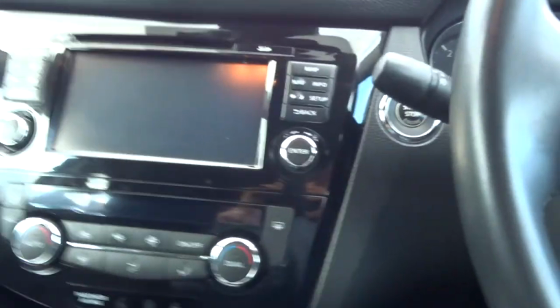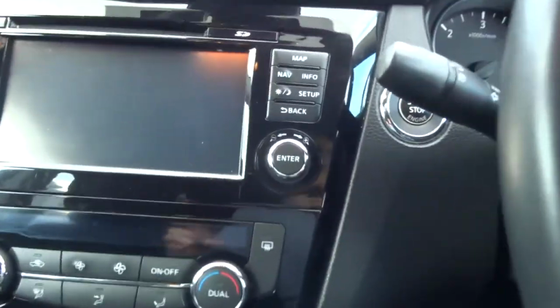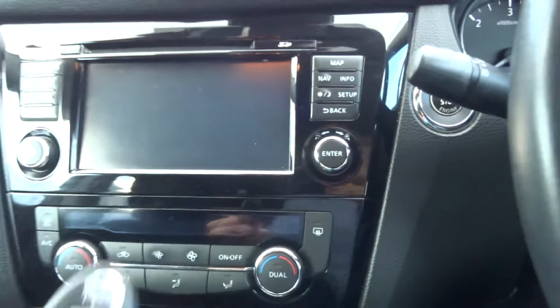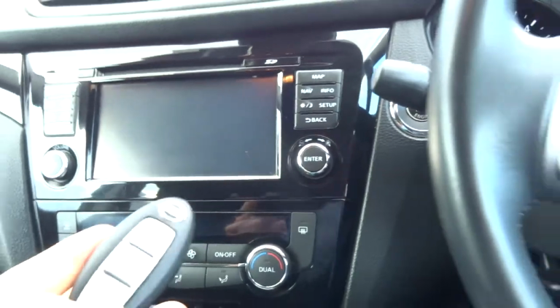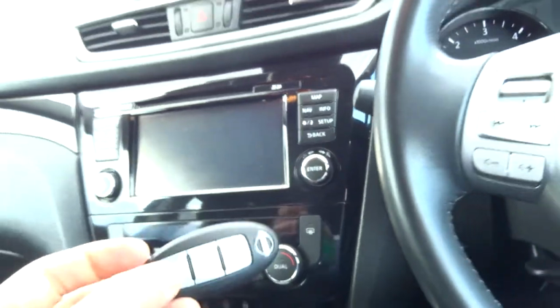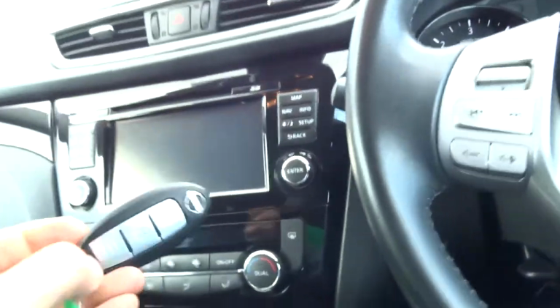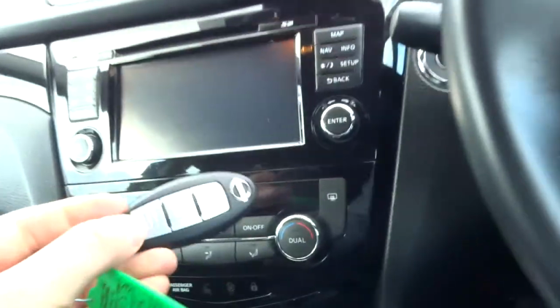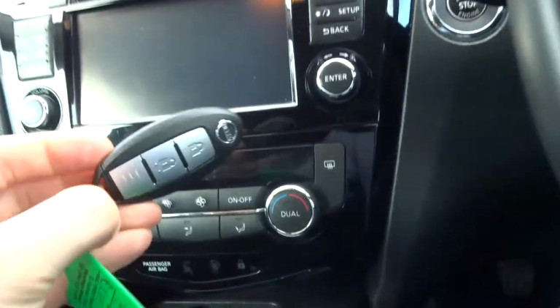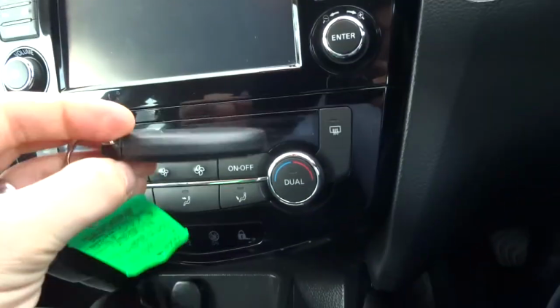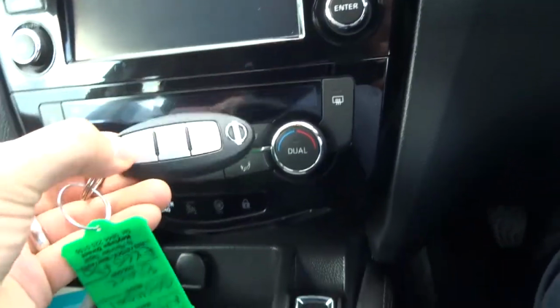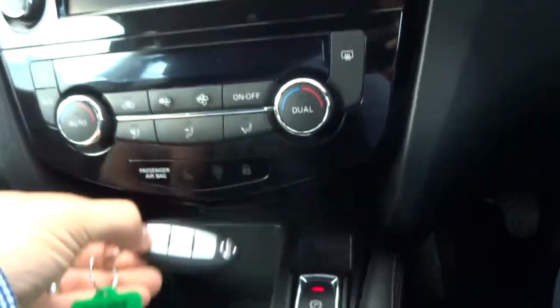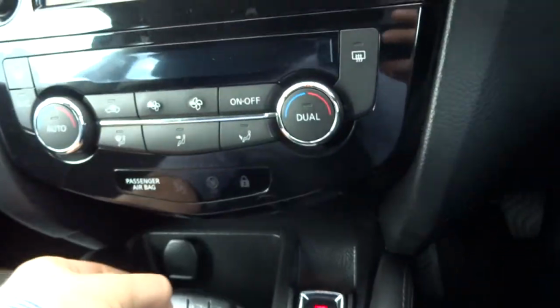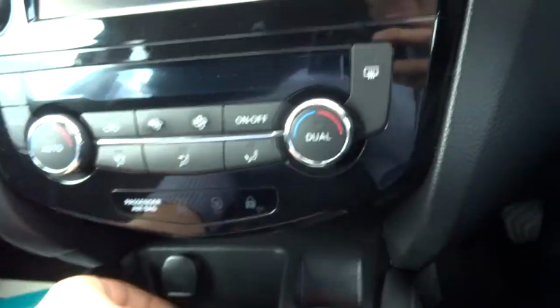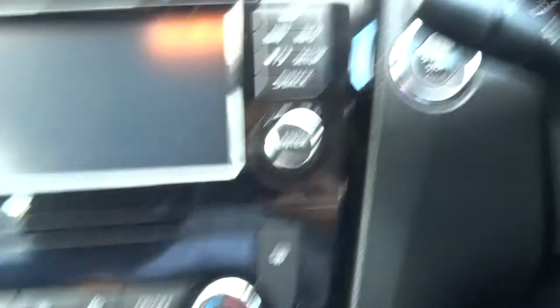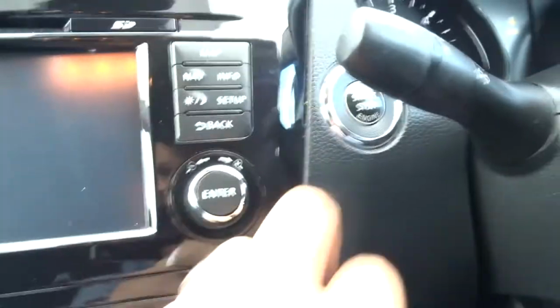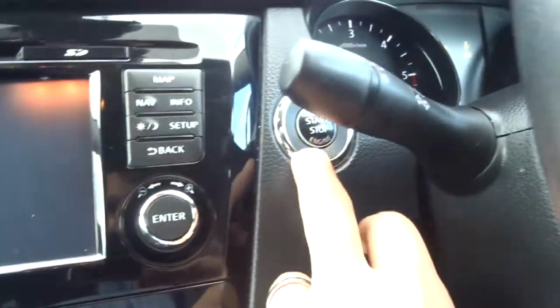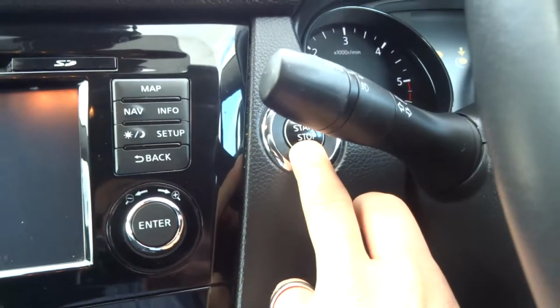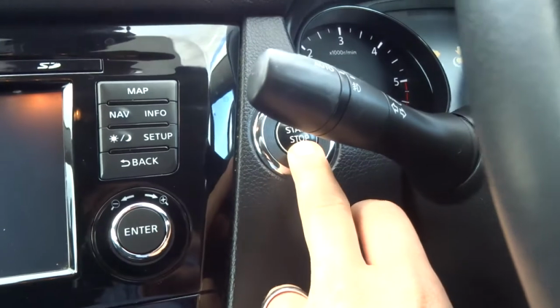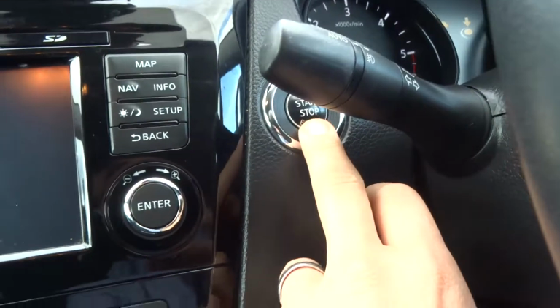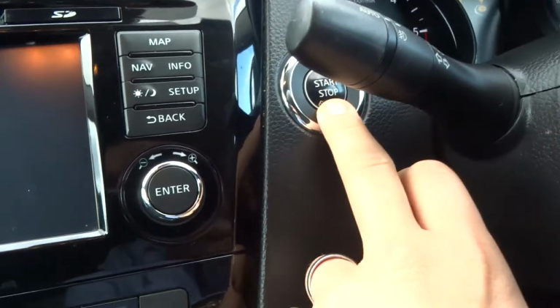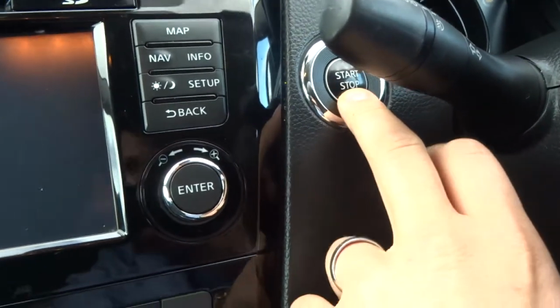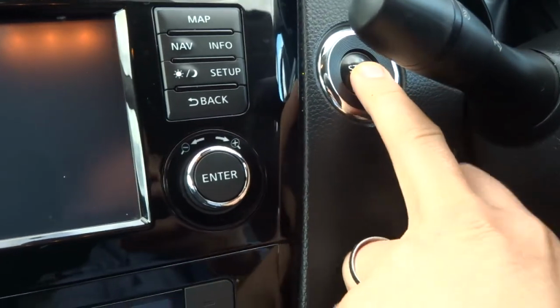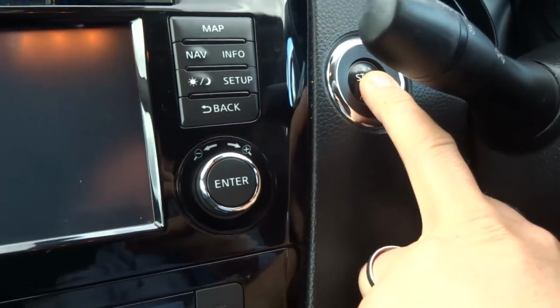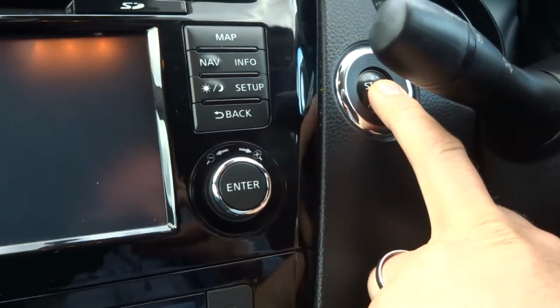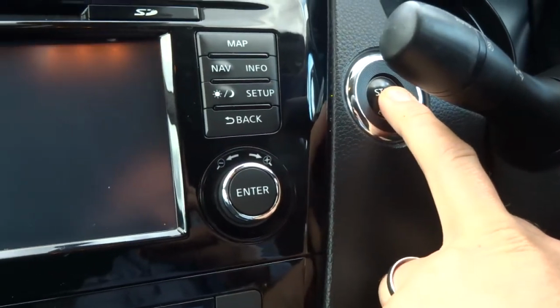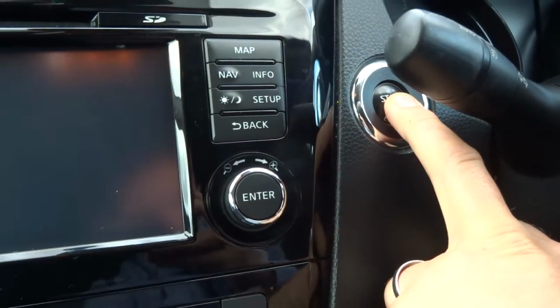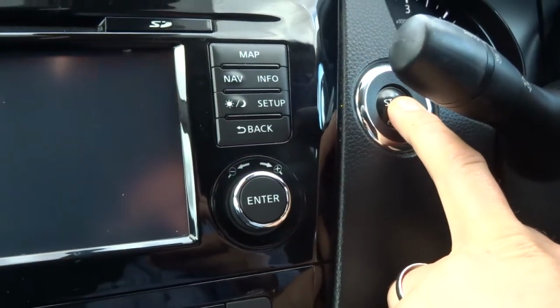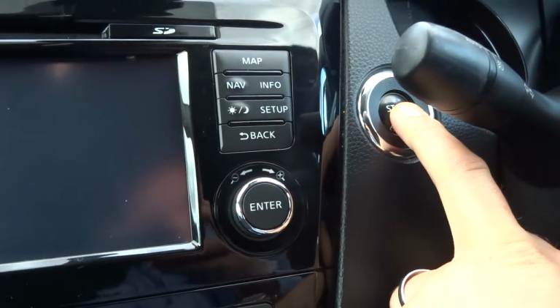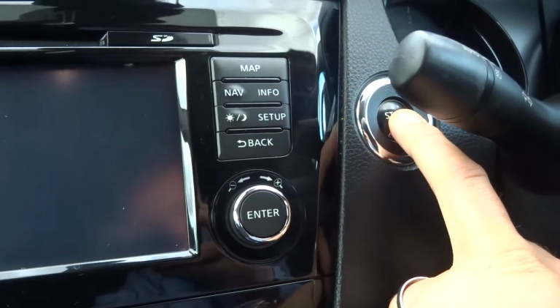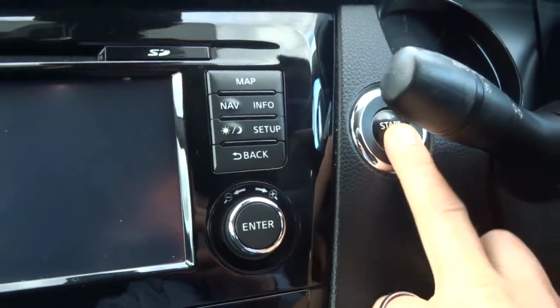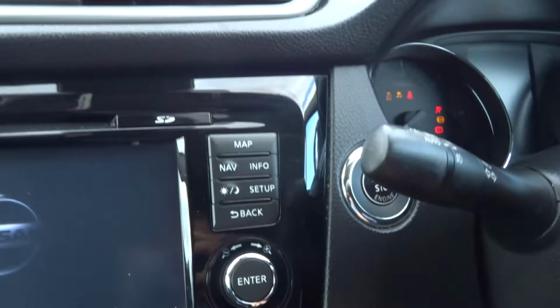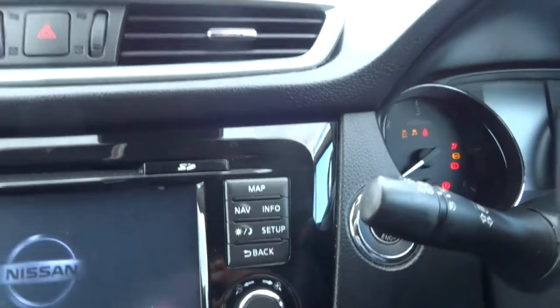It's keyless entry and keyless start, so you pop the key down there, put your foot down on the clutch, press the start button and the engine comes on.